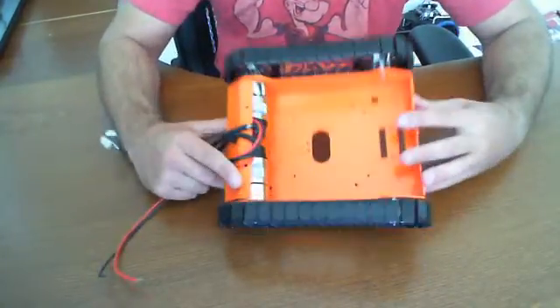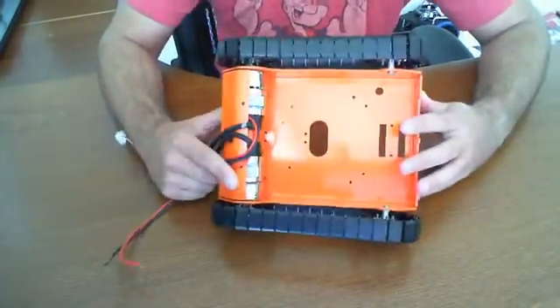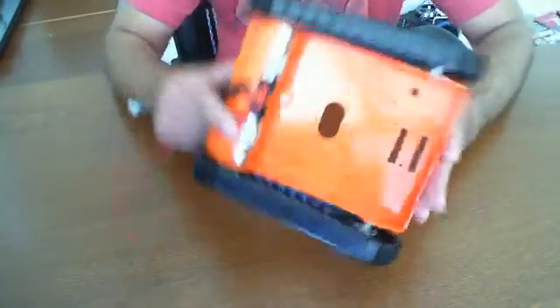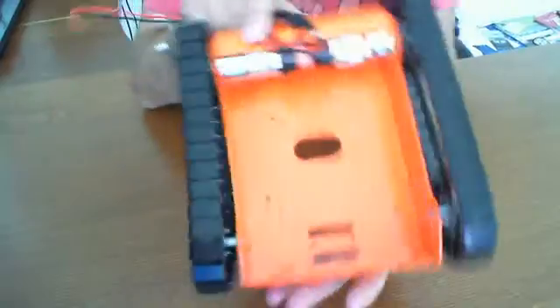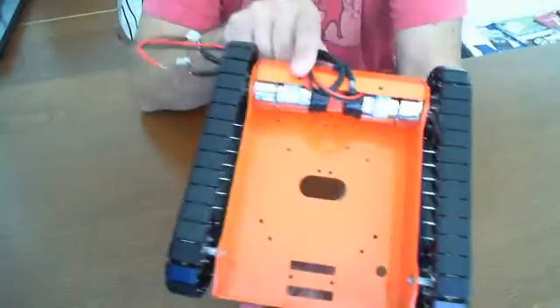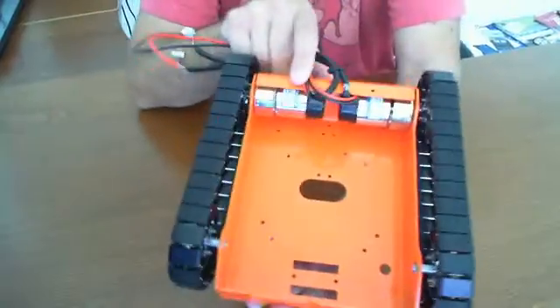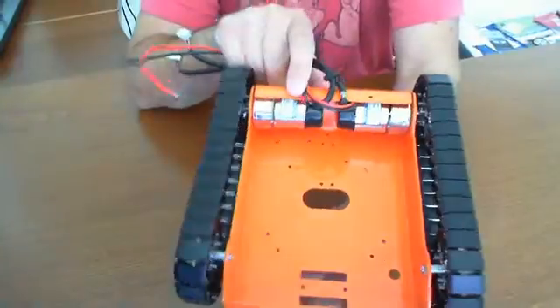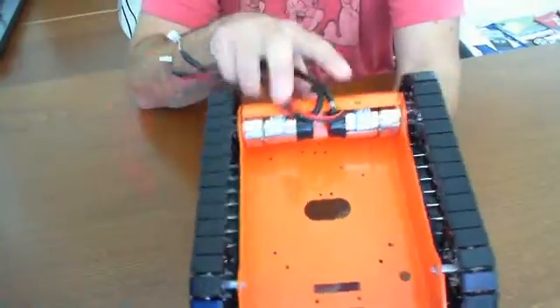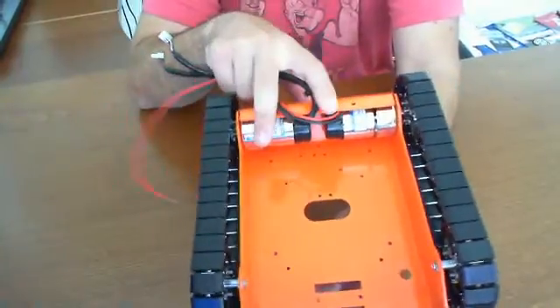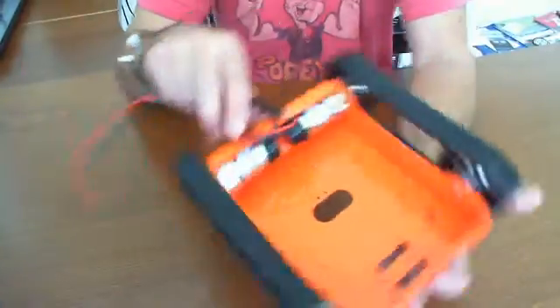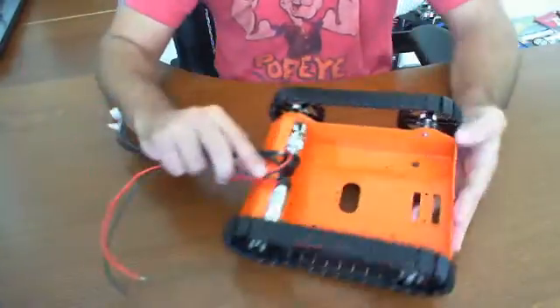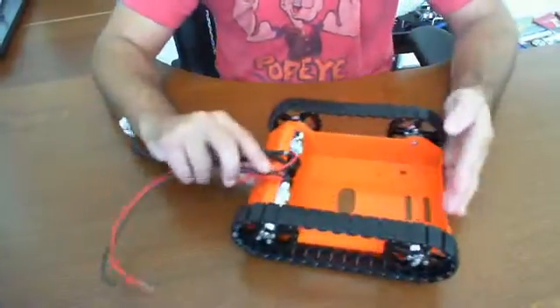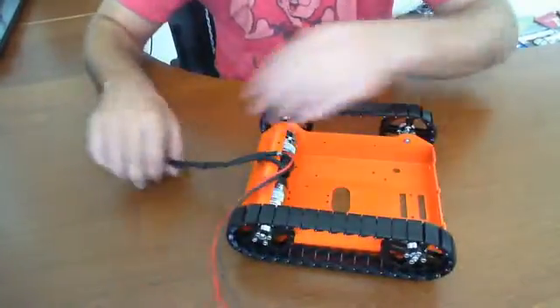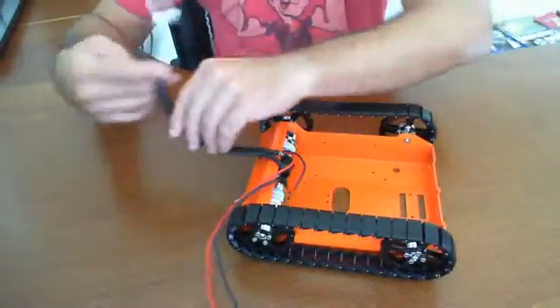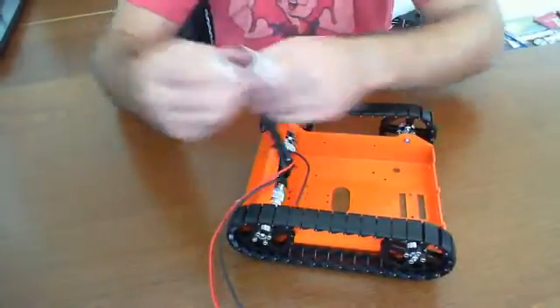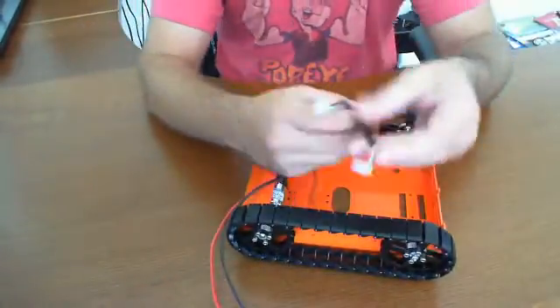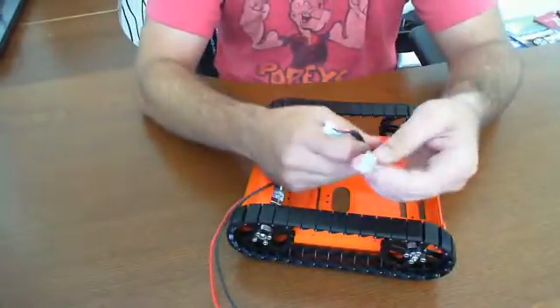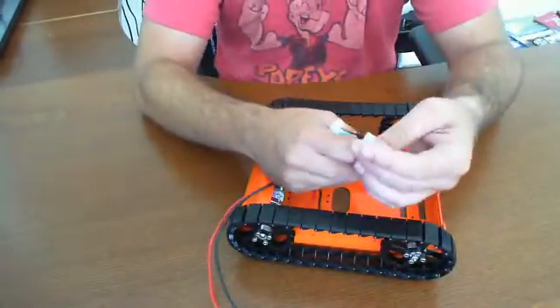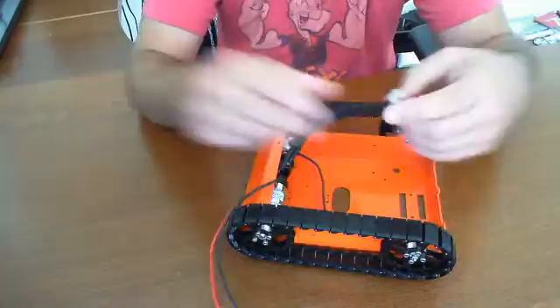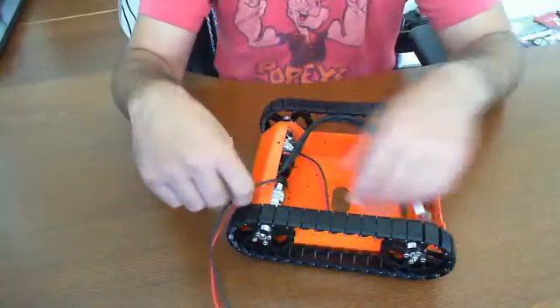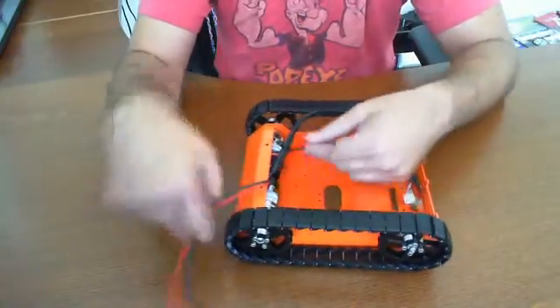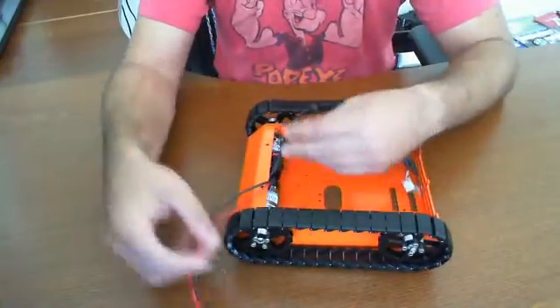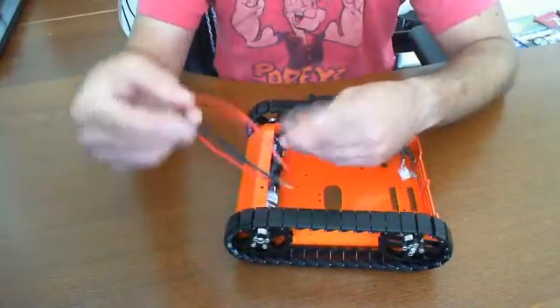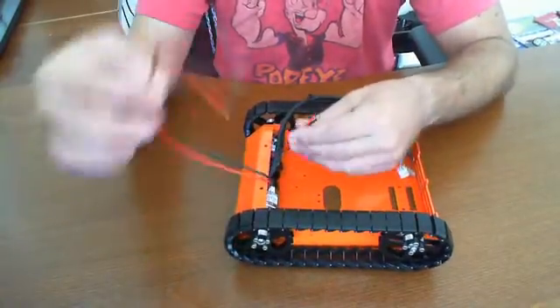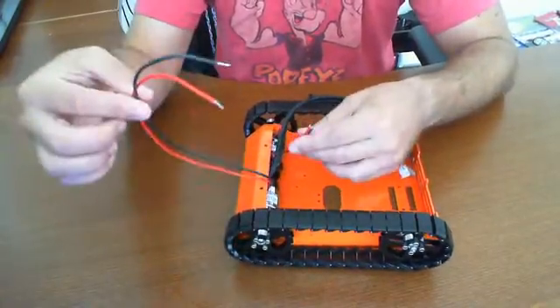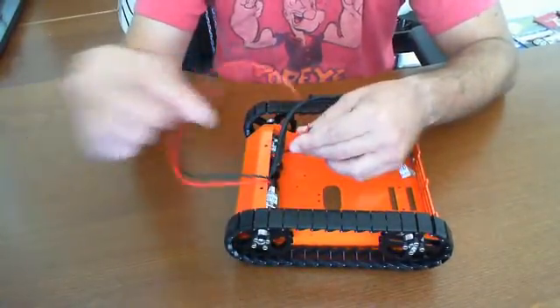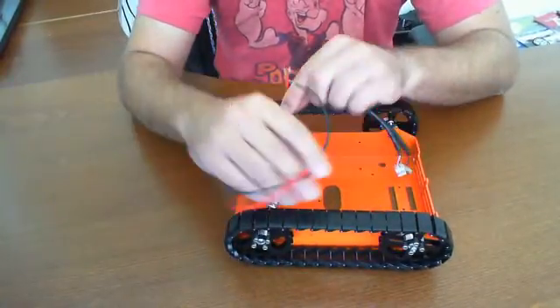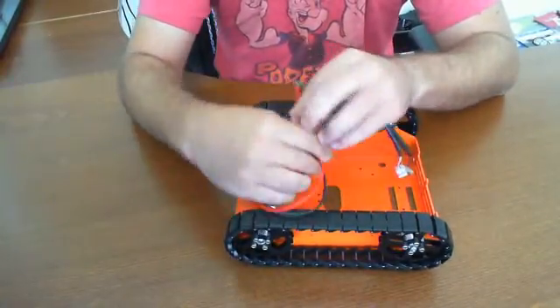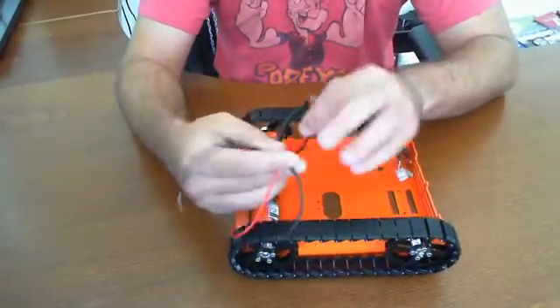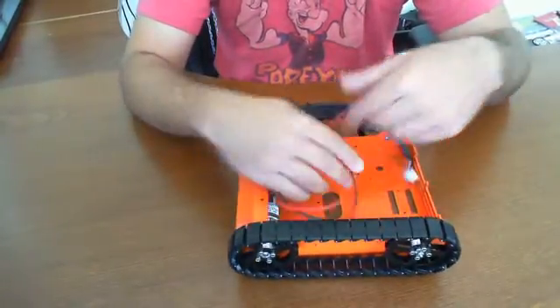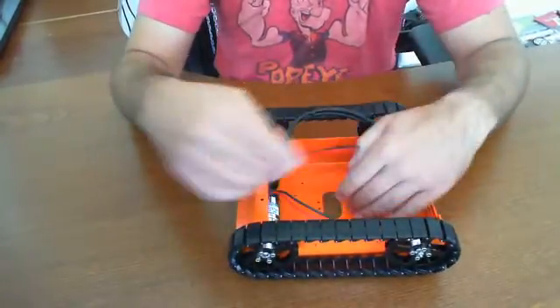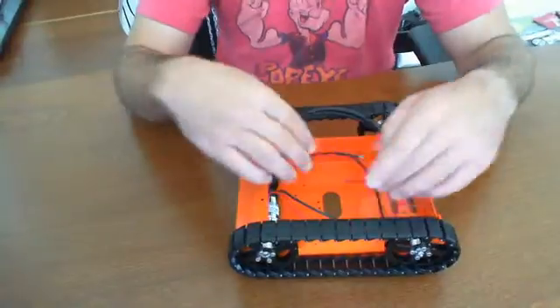As you can see, it's only driven by two DC motors, here and here, built-in. These have built-in encoders, from my understanding, and these are just the power cables themselves.